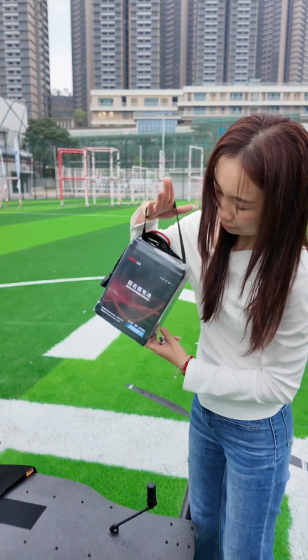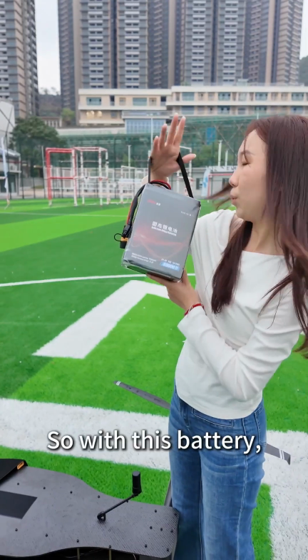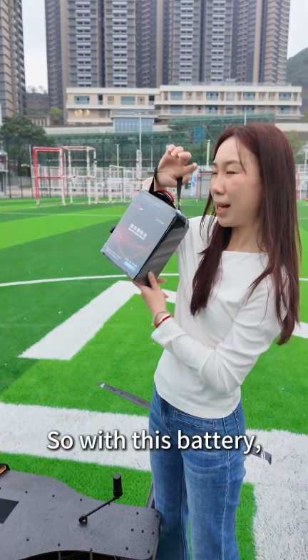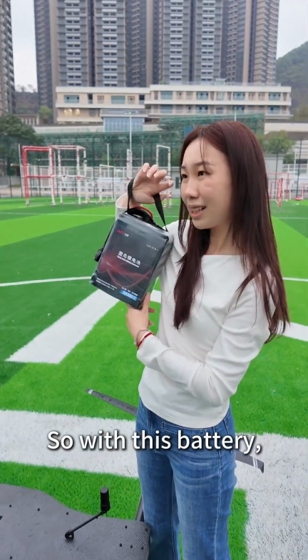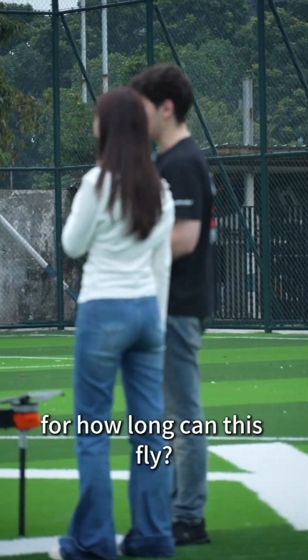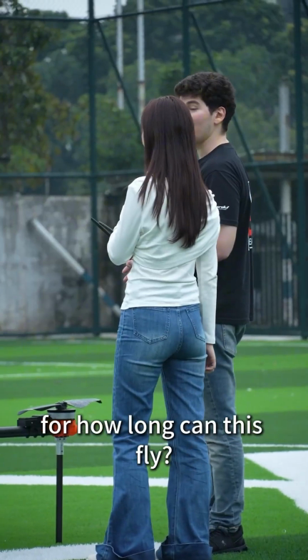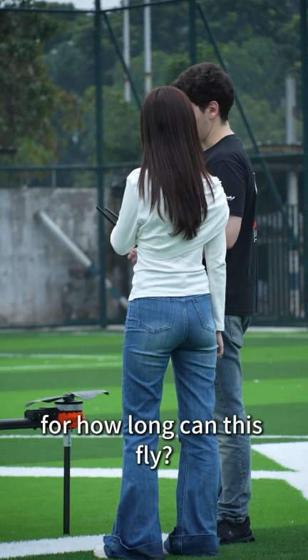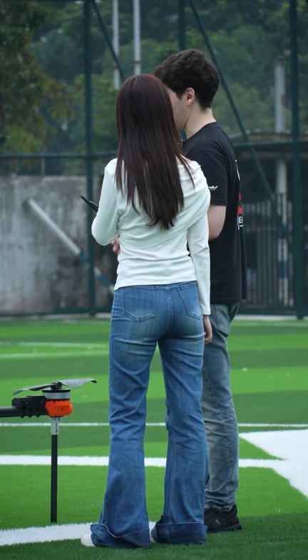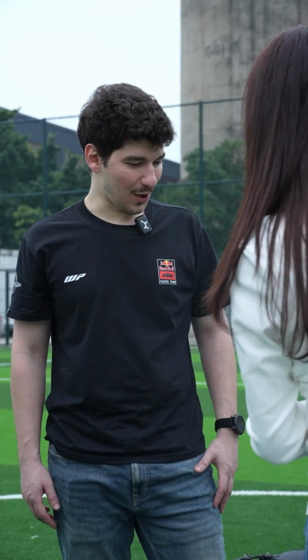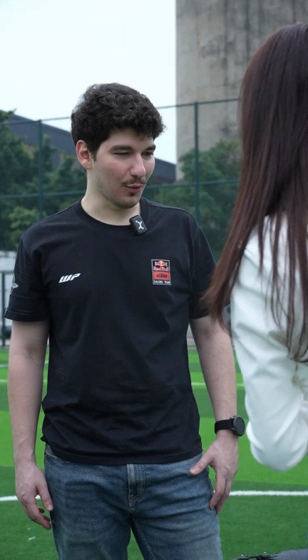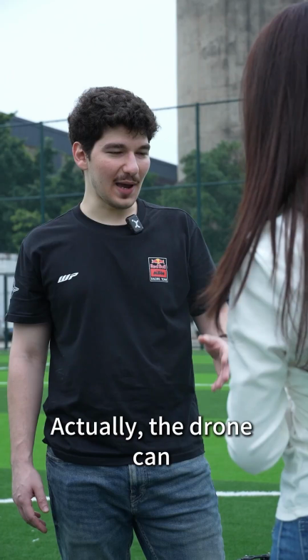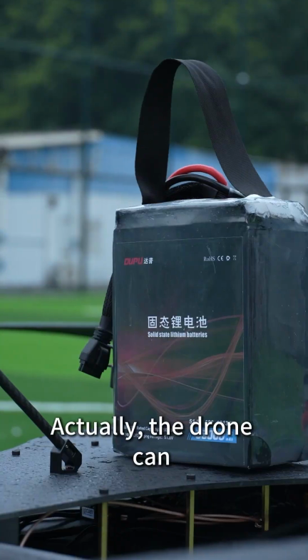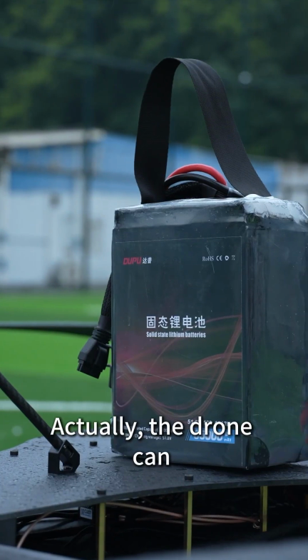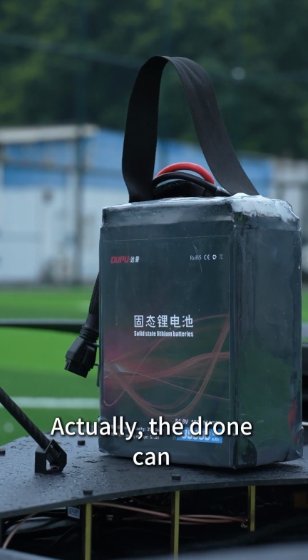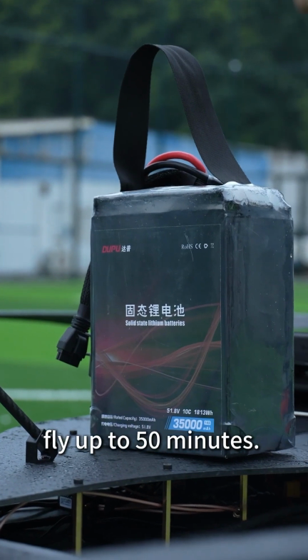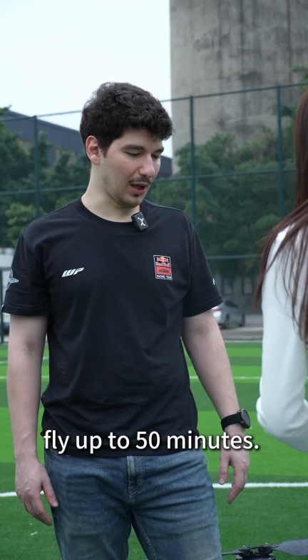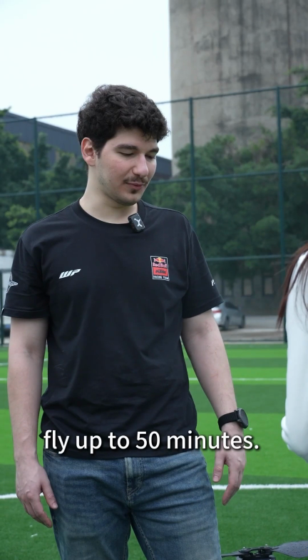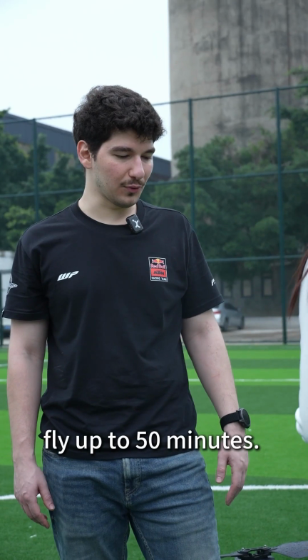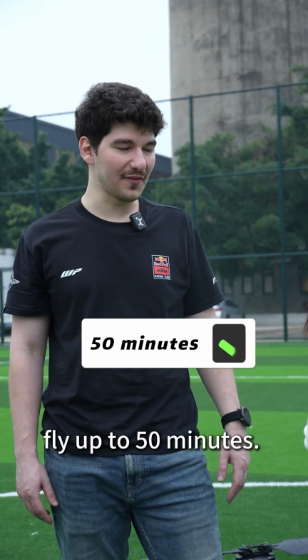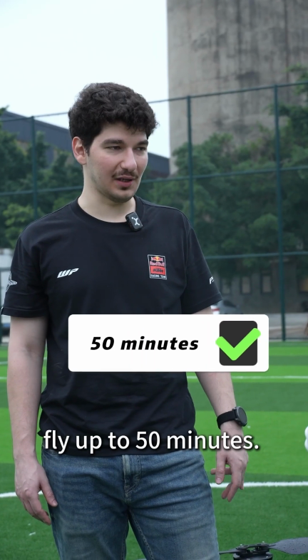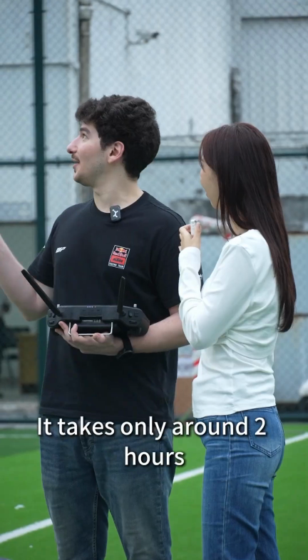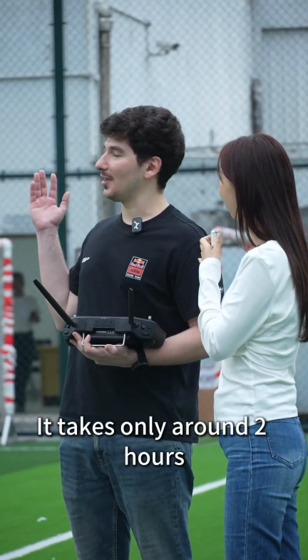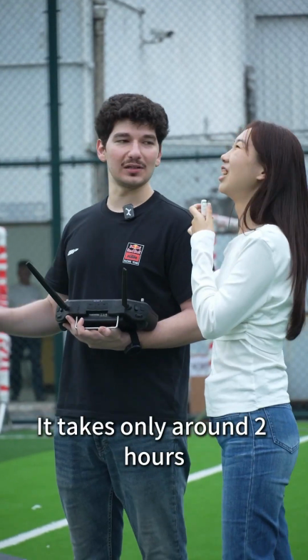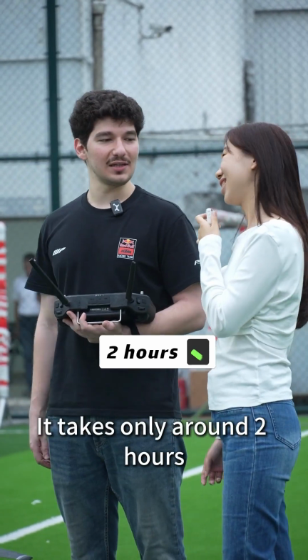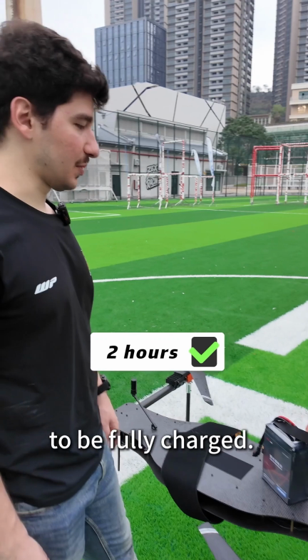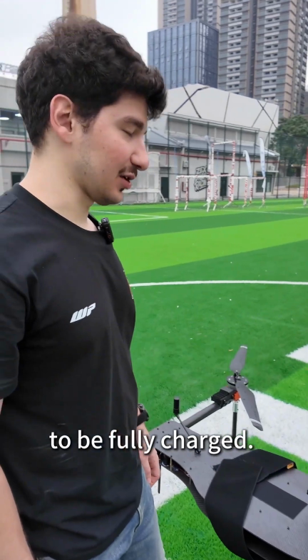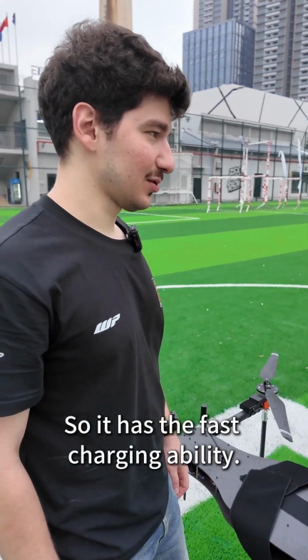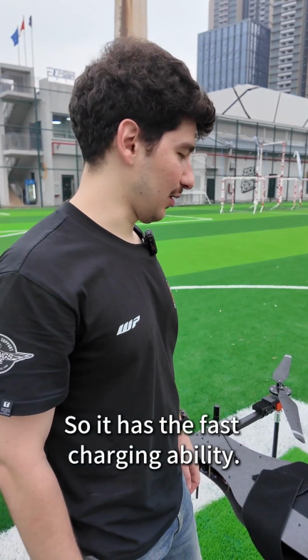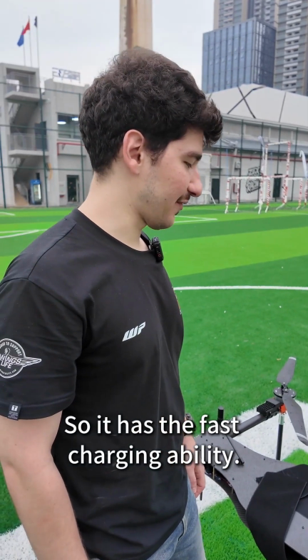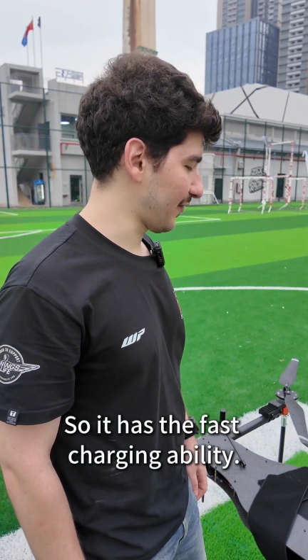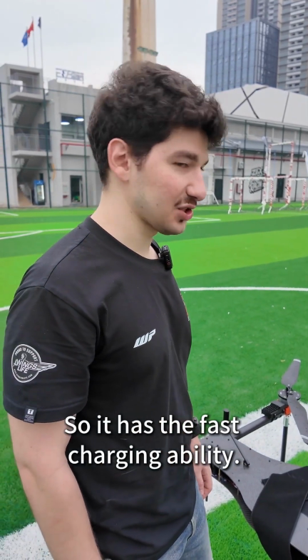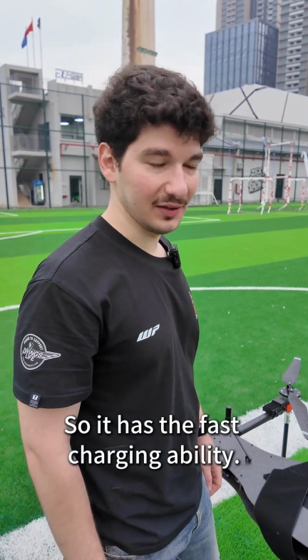So with this battery, how long can this fly? With this battery, the drone can fly up to 50 minutes. It takes only around 2 hours to be fully charged, so it has fast charging ability.